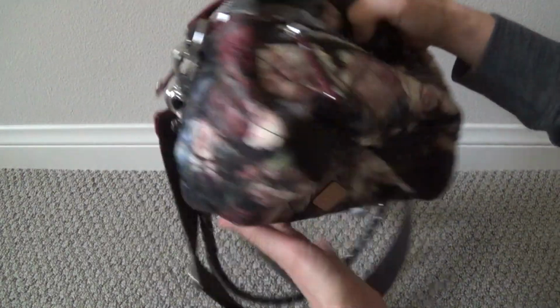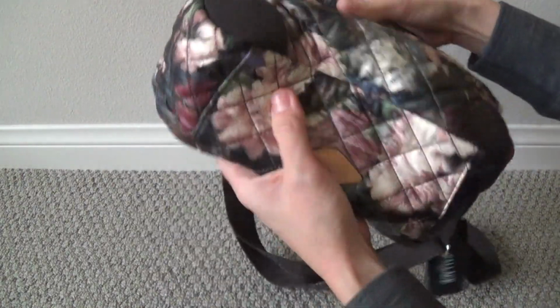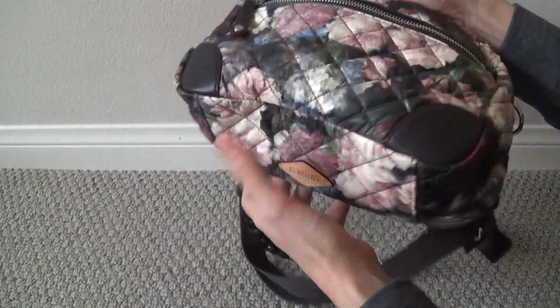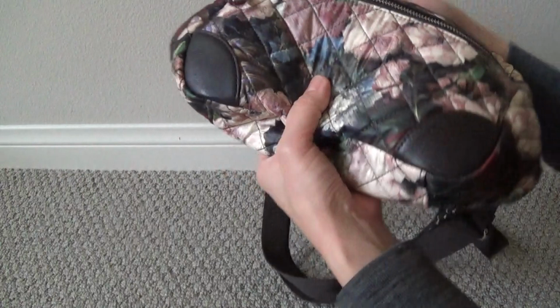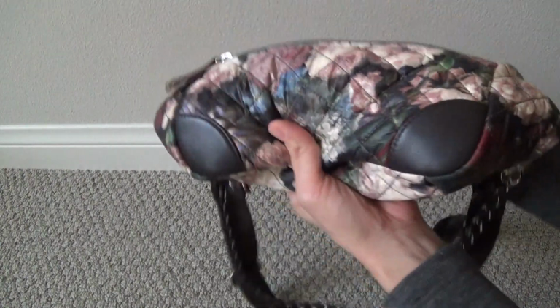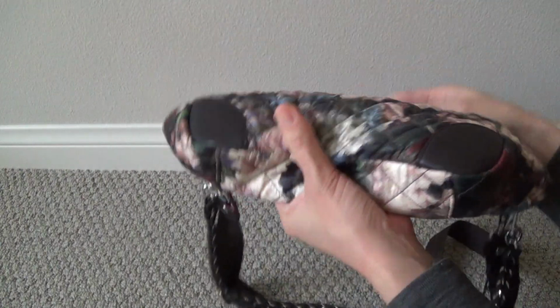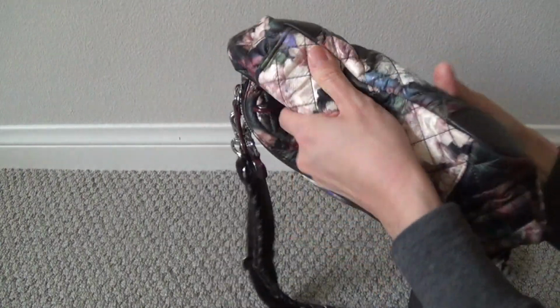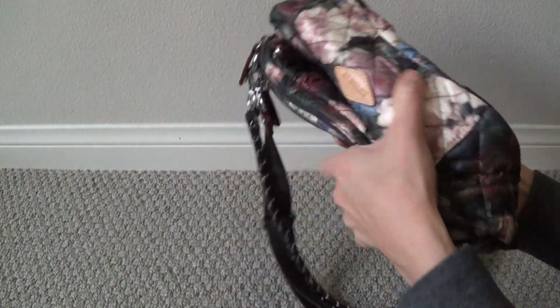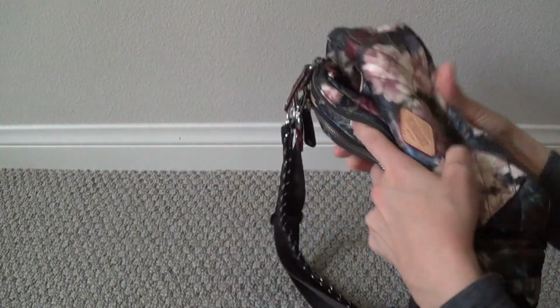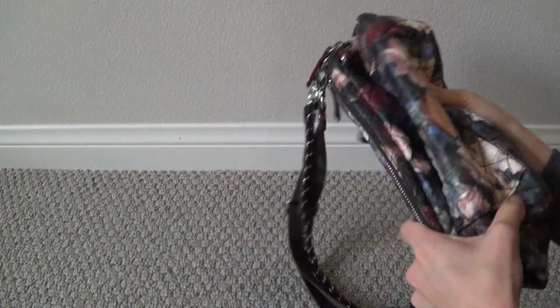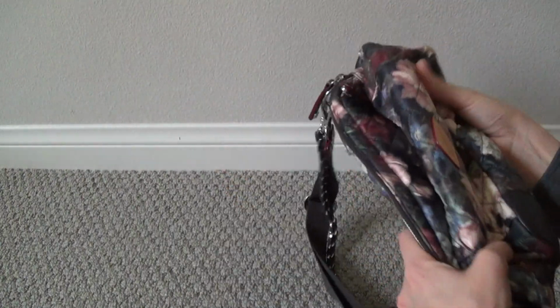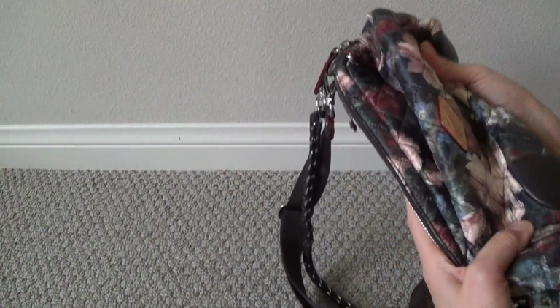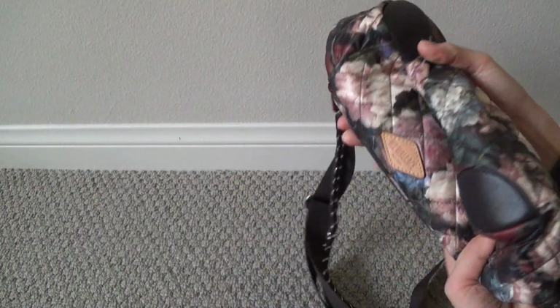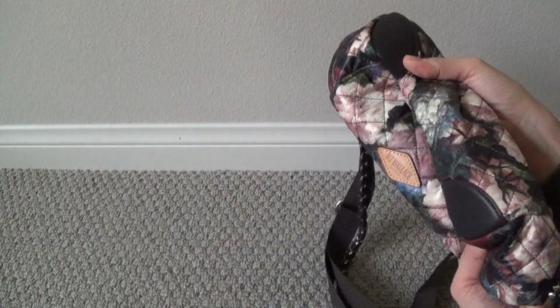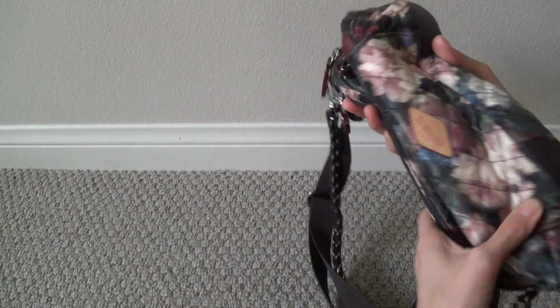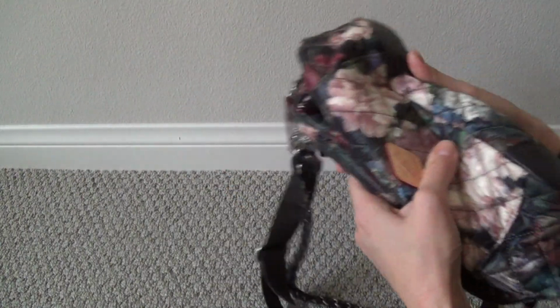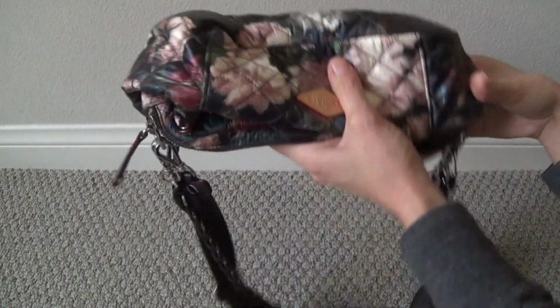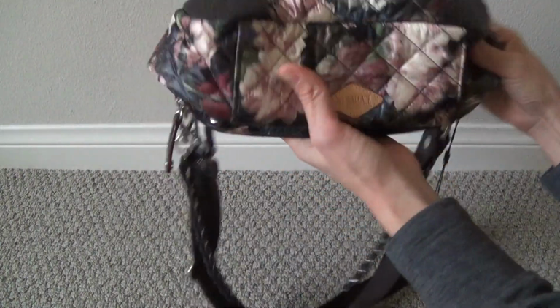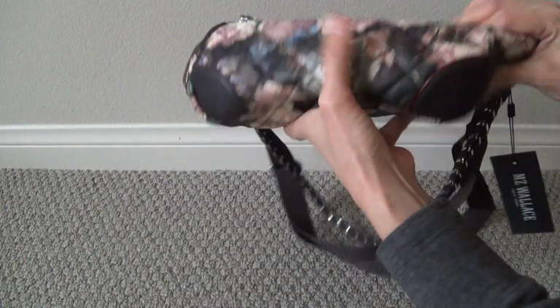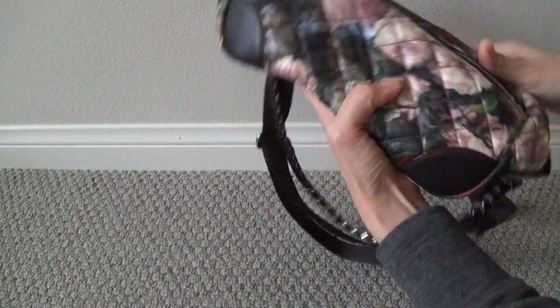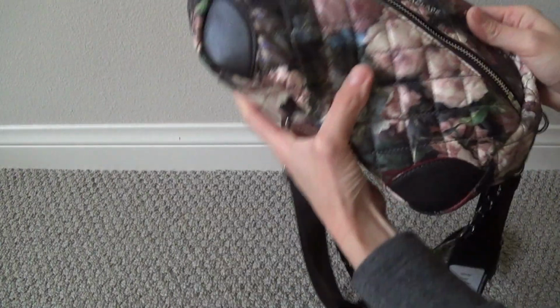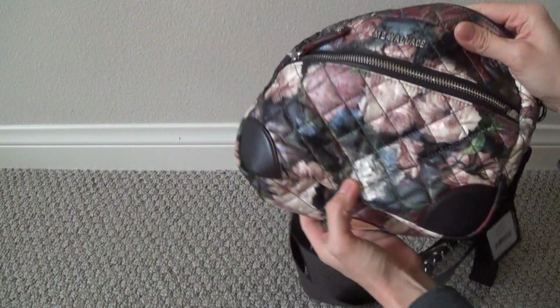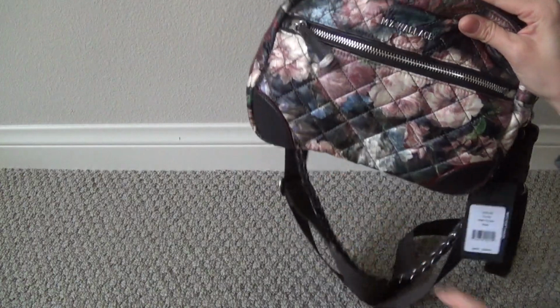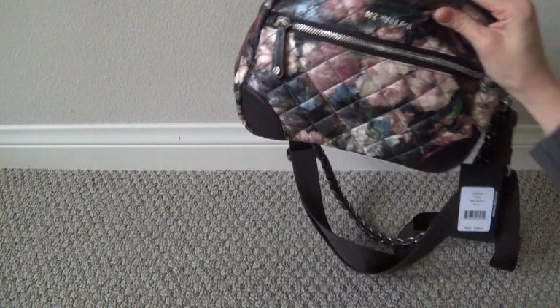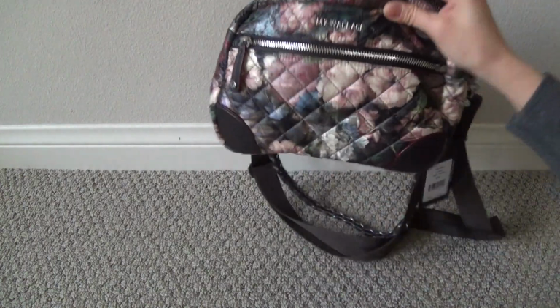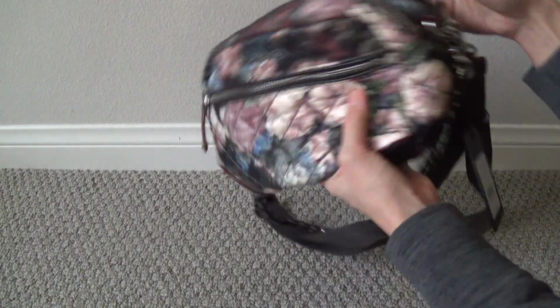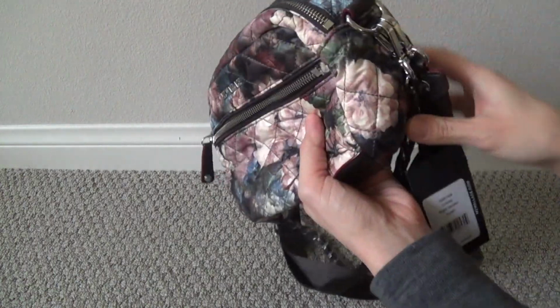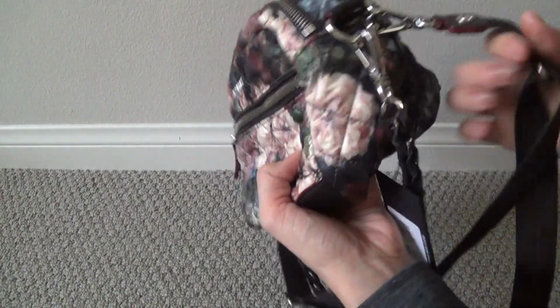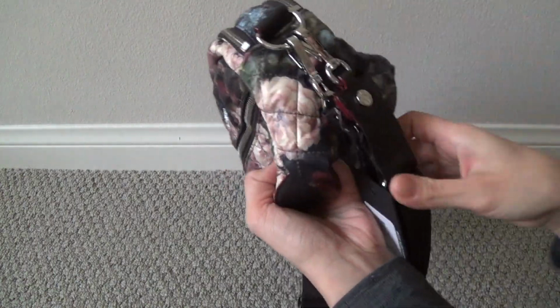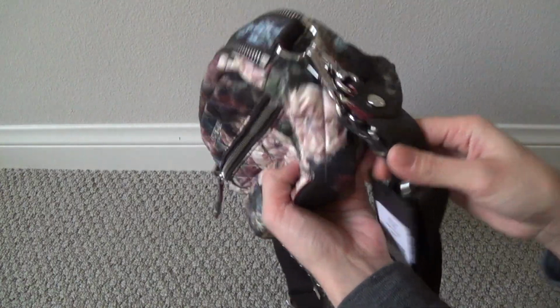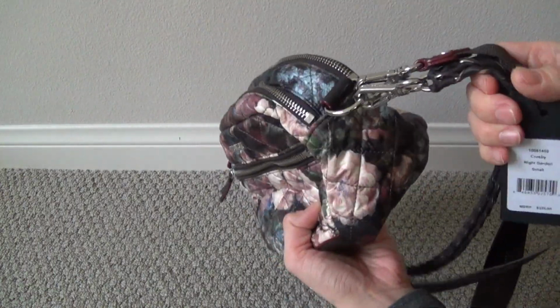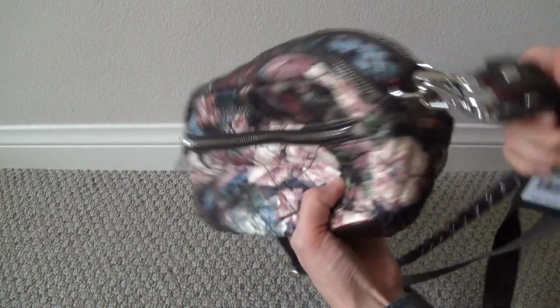This one is ultimately going to go back, but I hope this review video was helpful so you get an idea of what it looks like. You can see when it's empty, it is very flexible - you can just kind of scrunch it down and toss it in a bigger bag if you want.